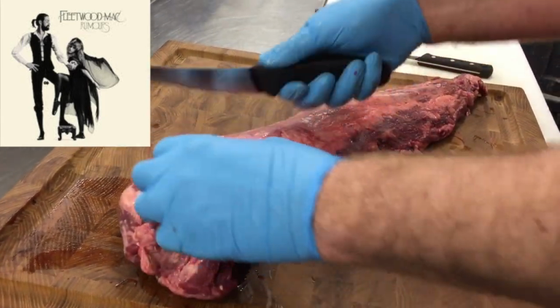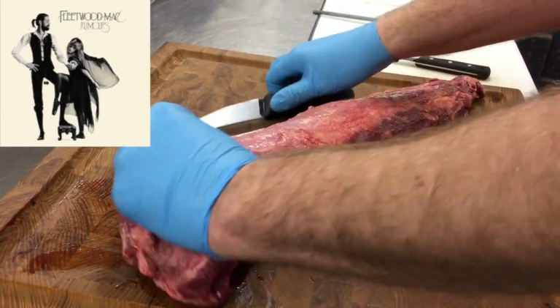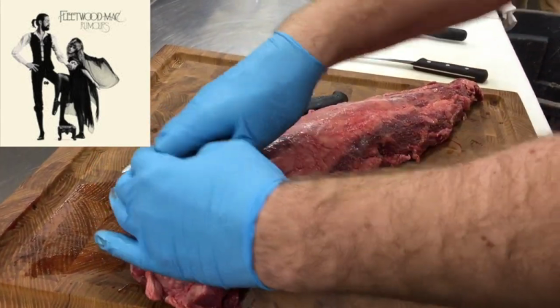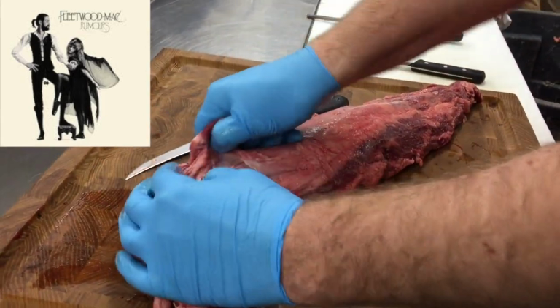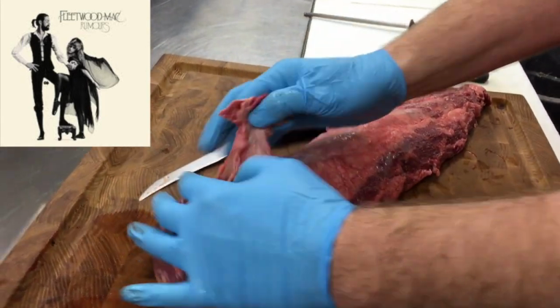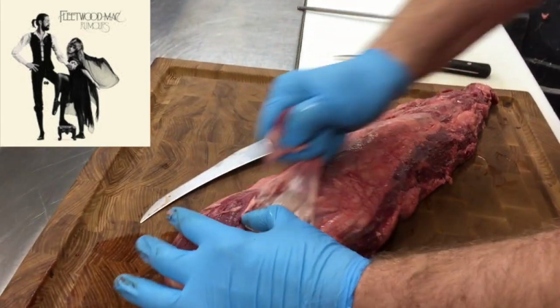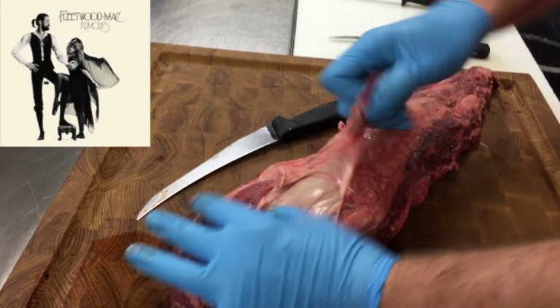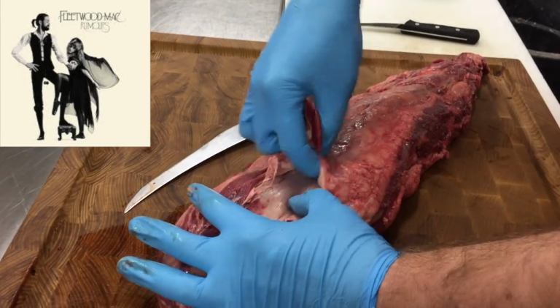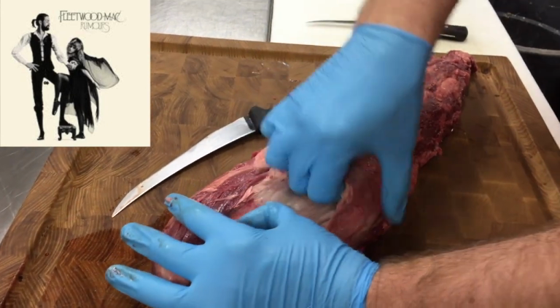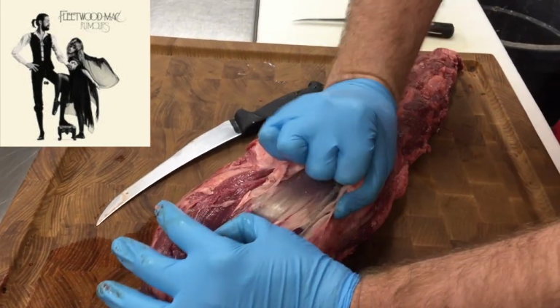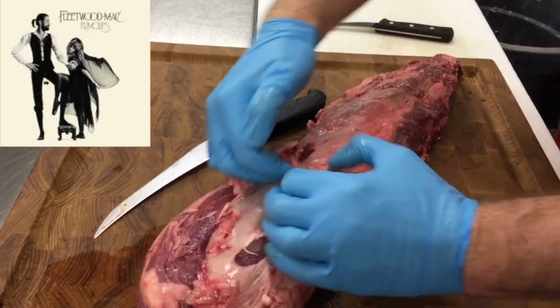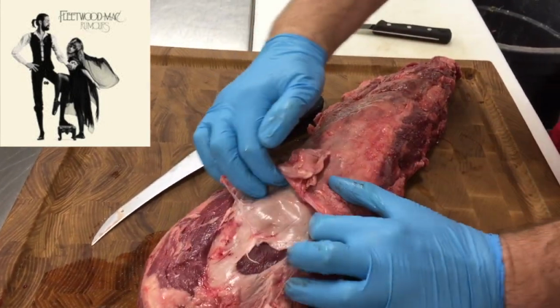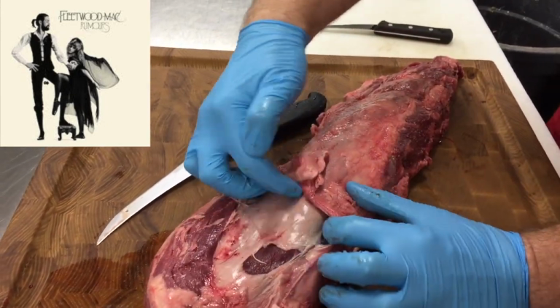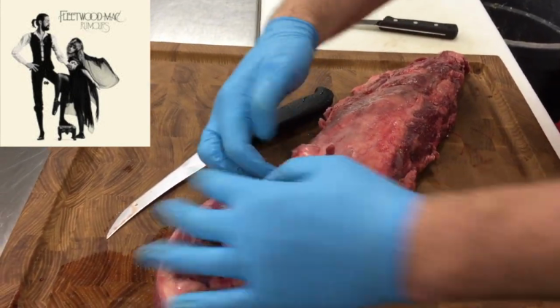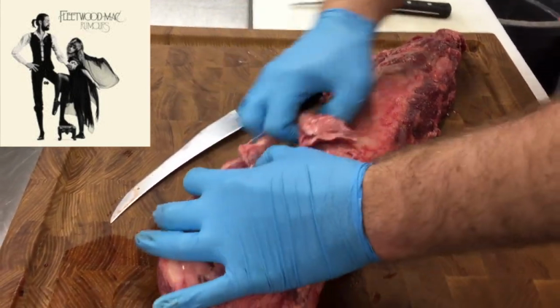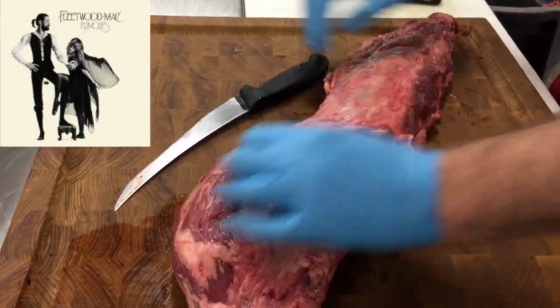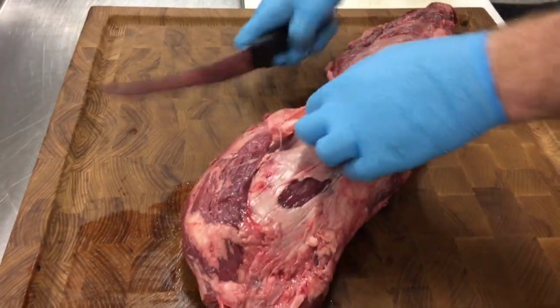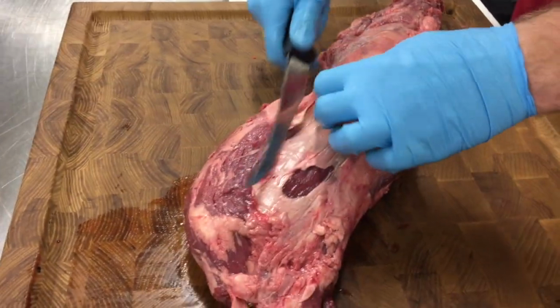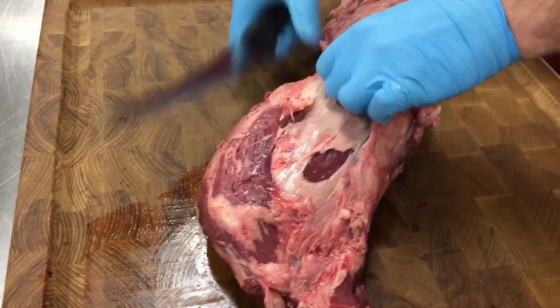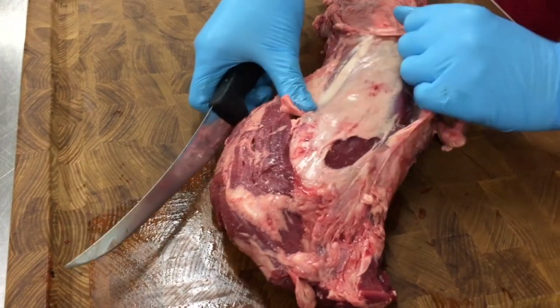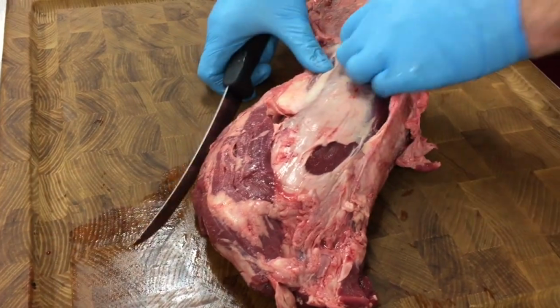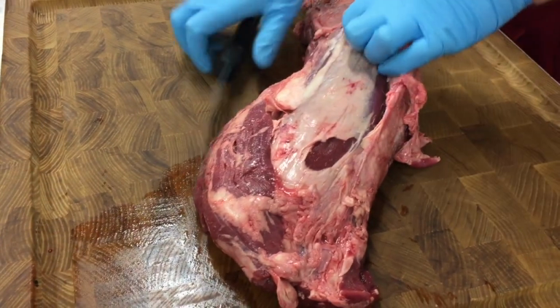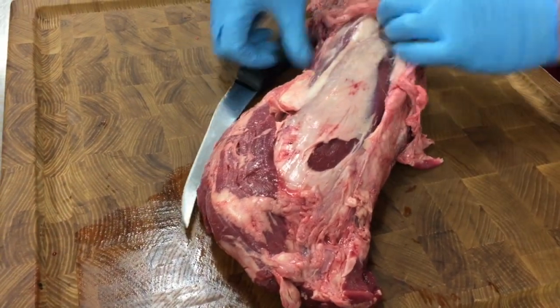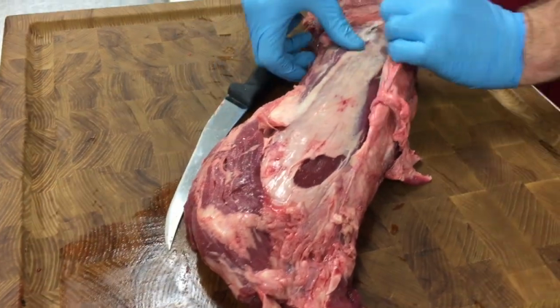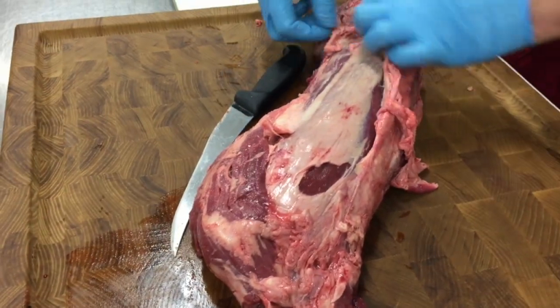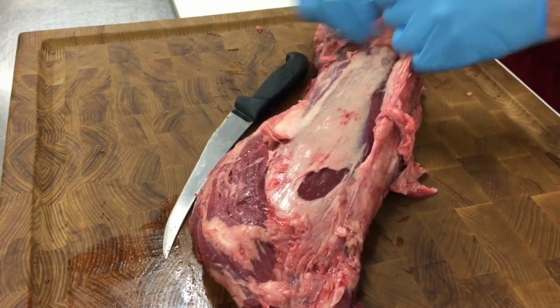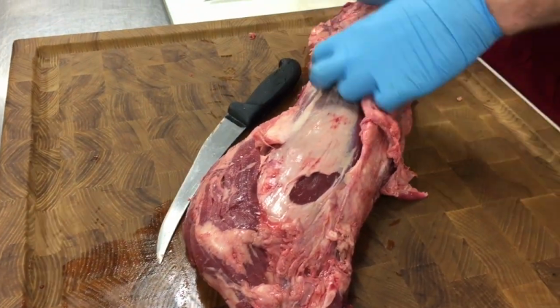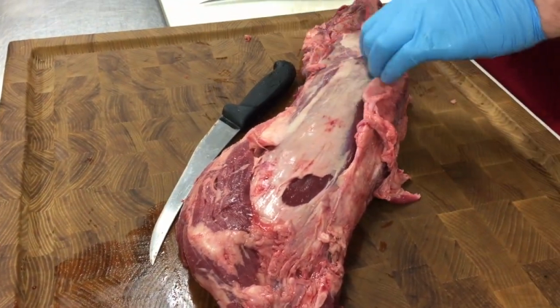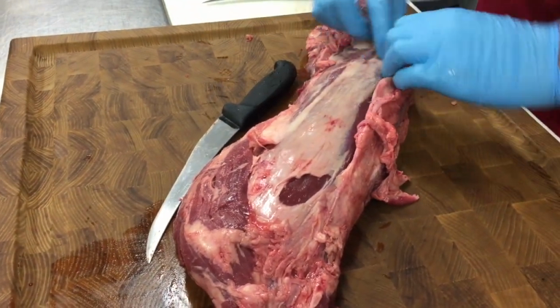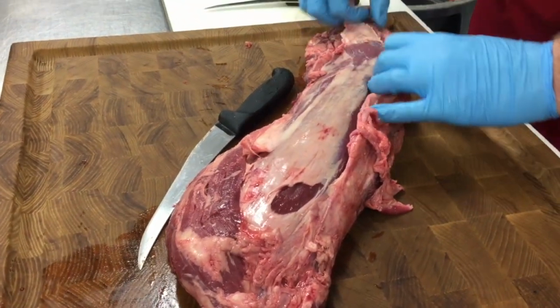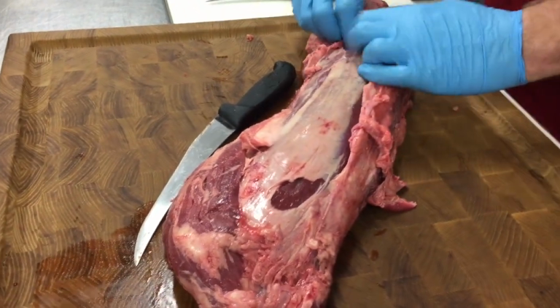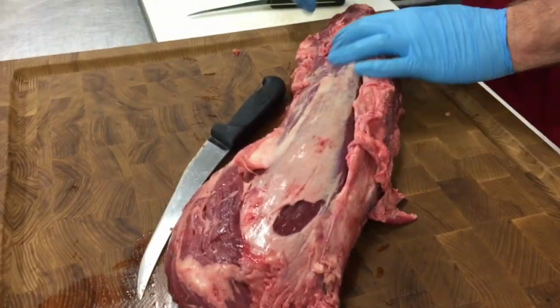First we want to be taking off some of this fascia here and this fat. Gristle — it's not going to render well. Right there is the silver skin below that. So we're just going to take our time here to peel off some of this fat and gristle.